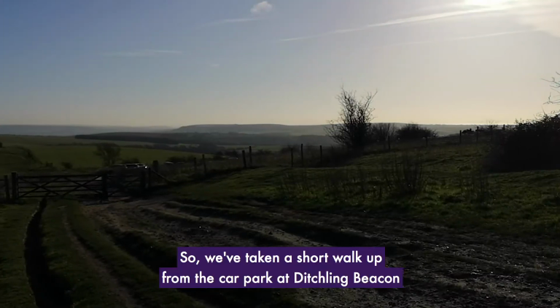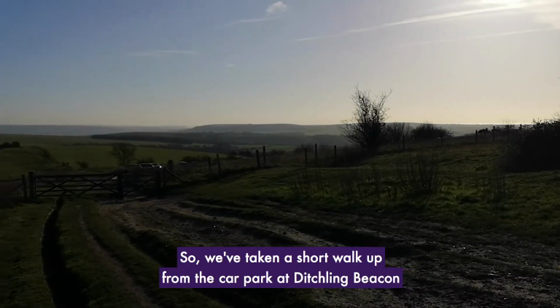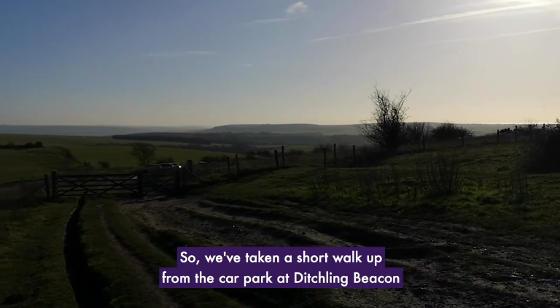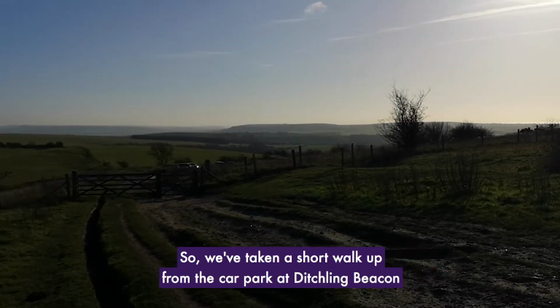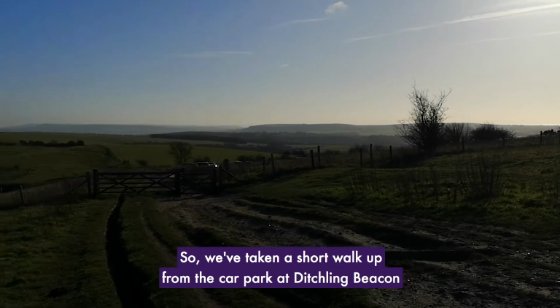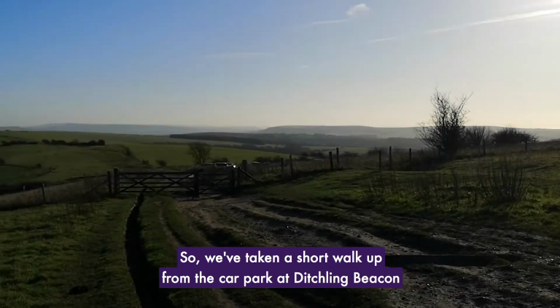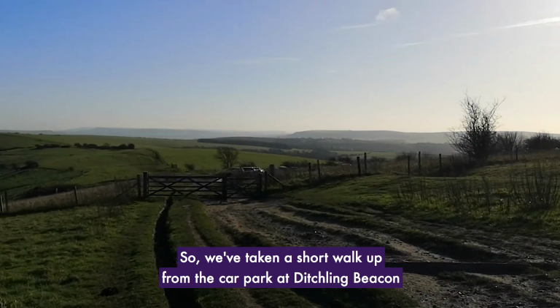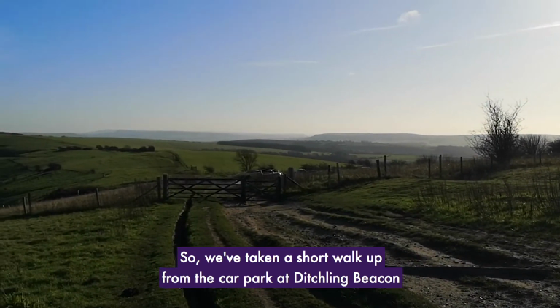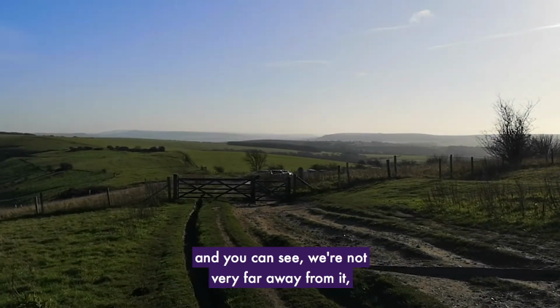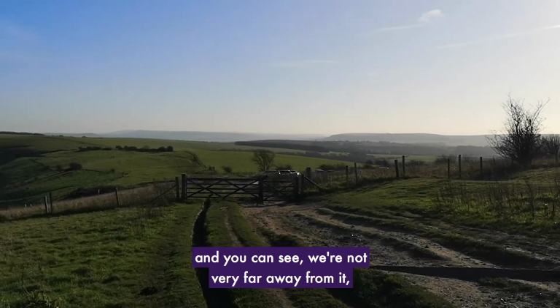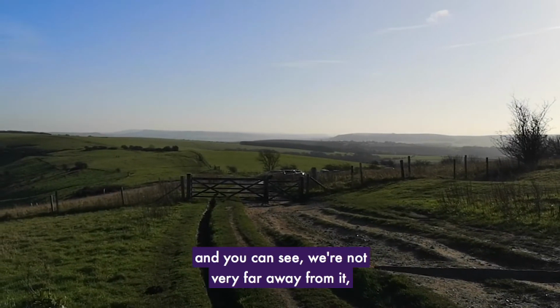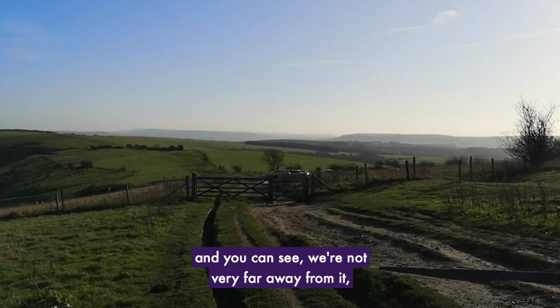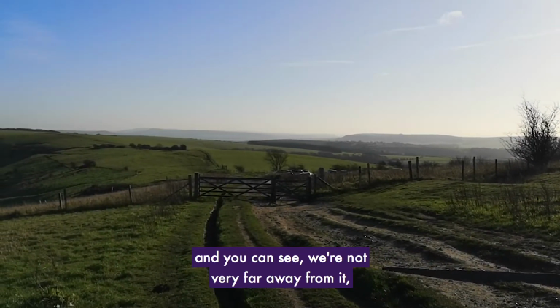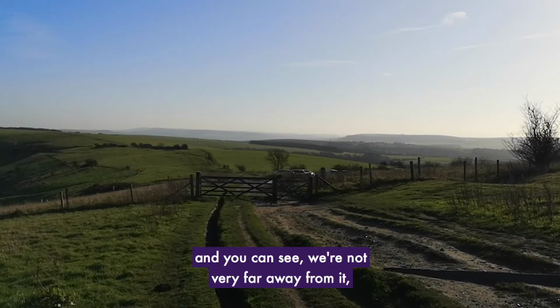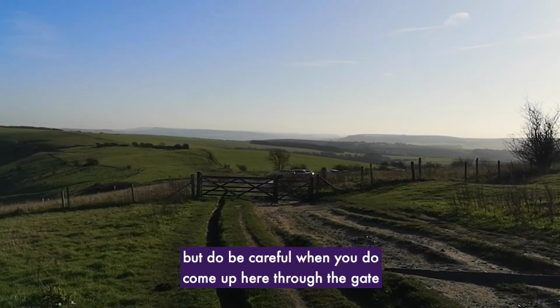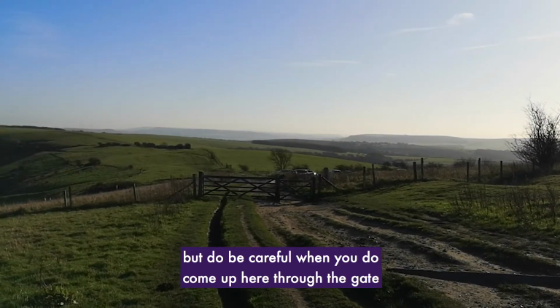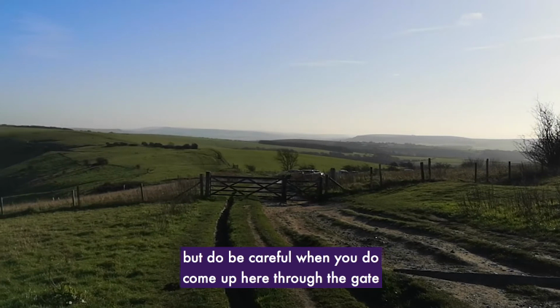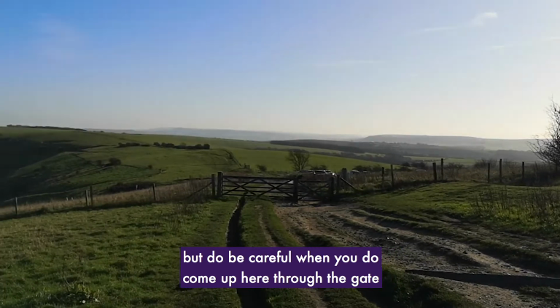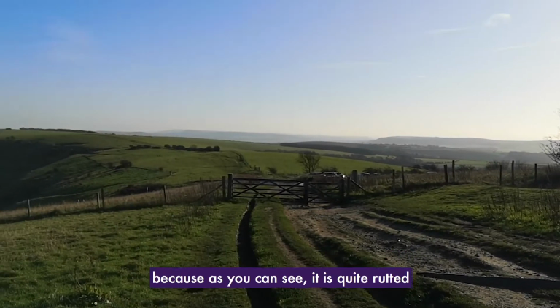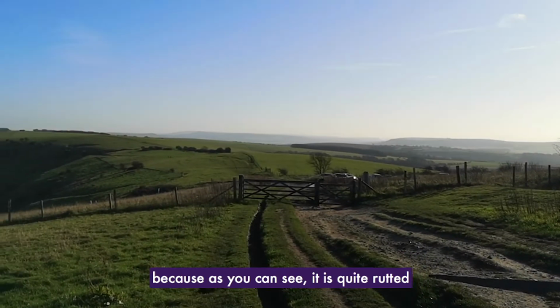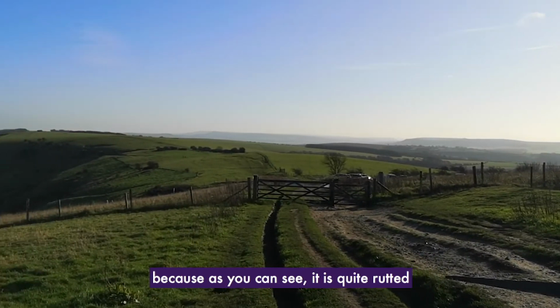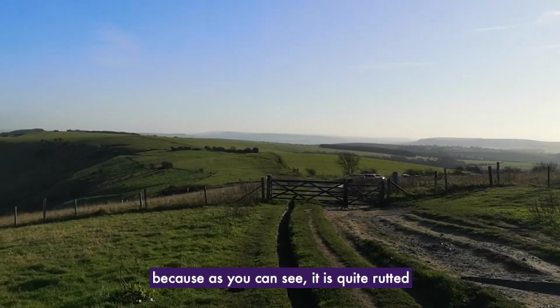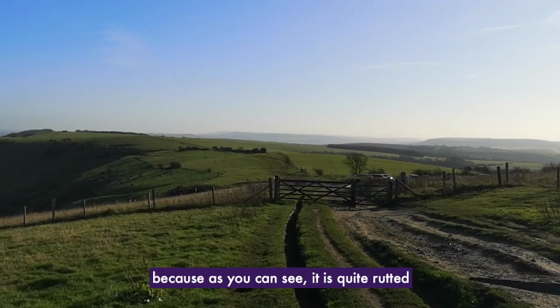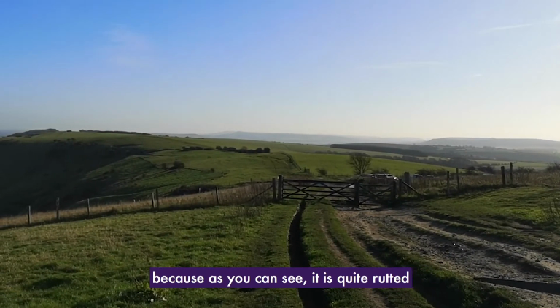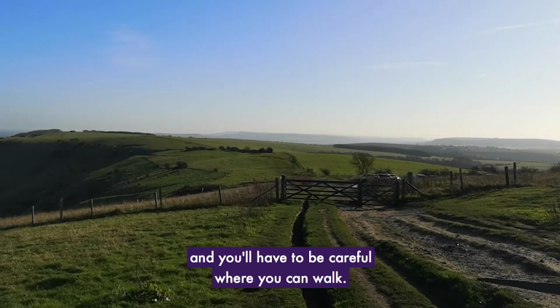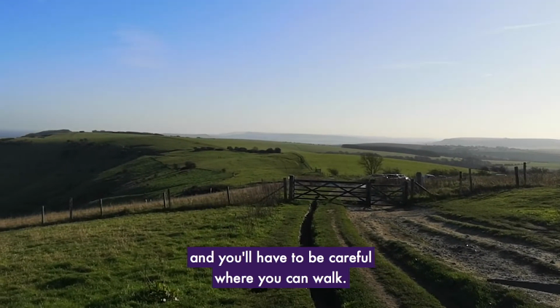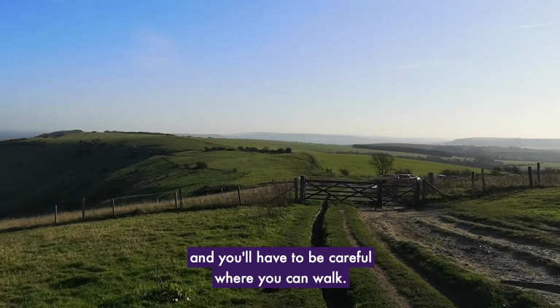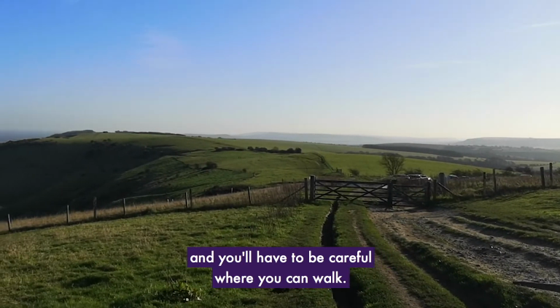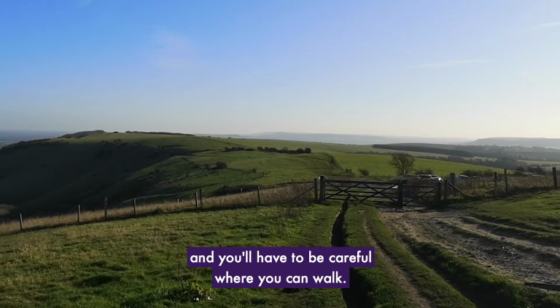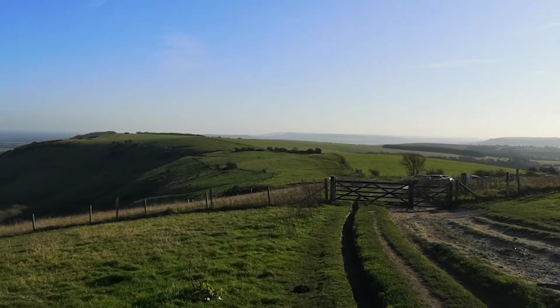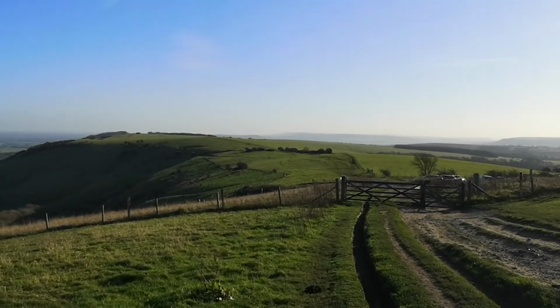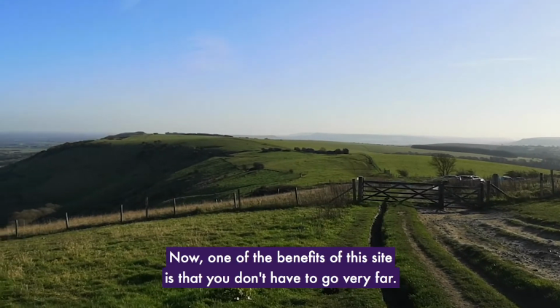We've taken a short walk up from the car park at Ditching Beacon and you can see we're not very far away from it. Do be careful when you come up here through the gate because, as you can see, it is quite rutted and you'll need to be careful where you walk.